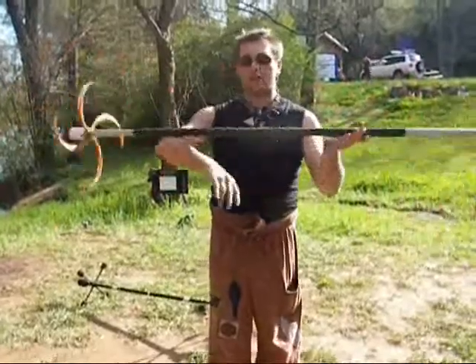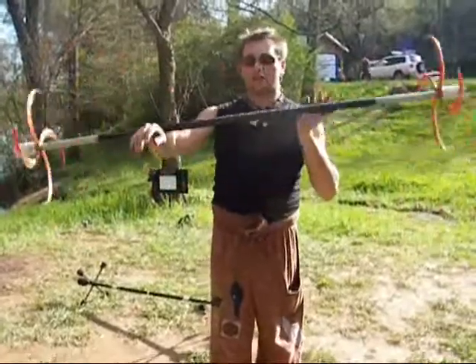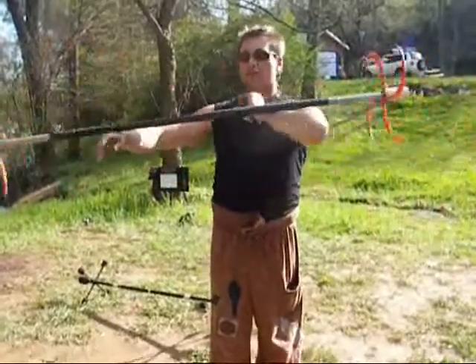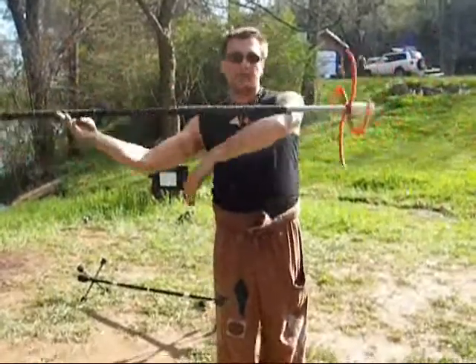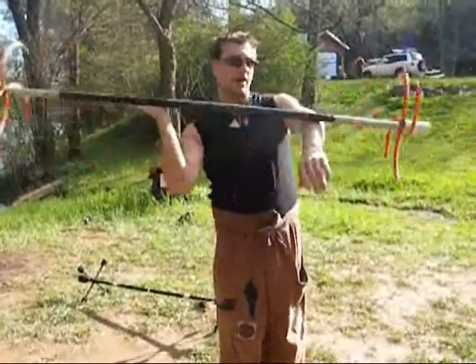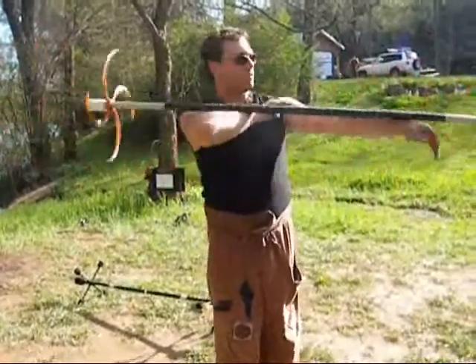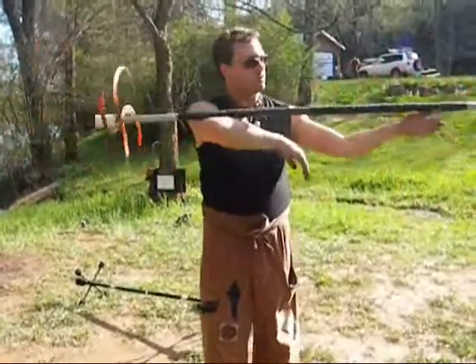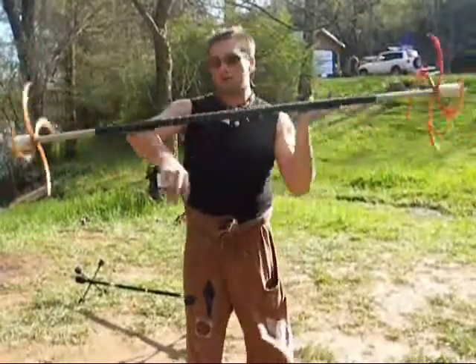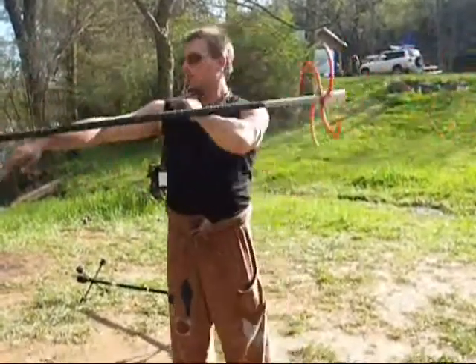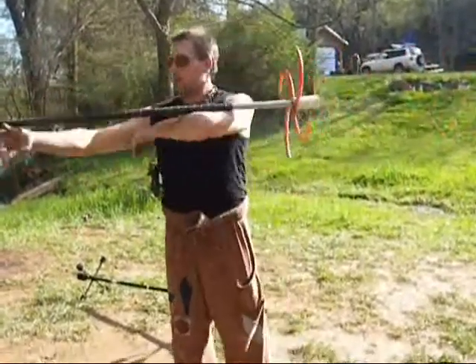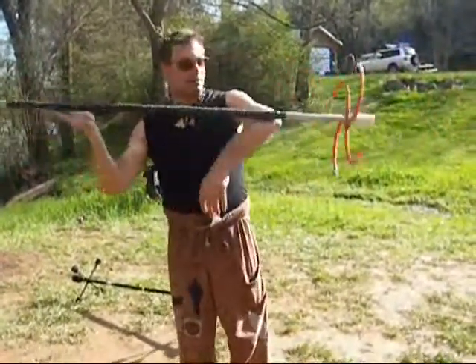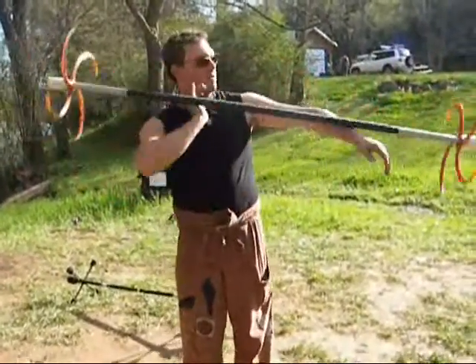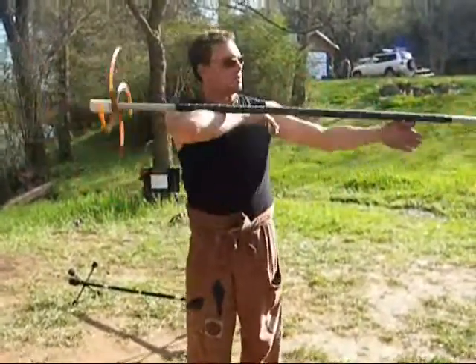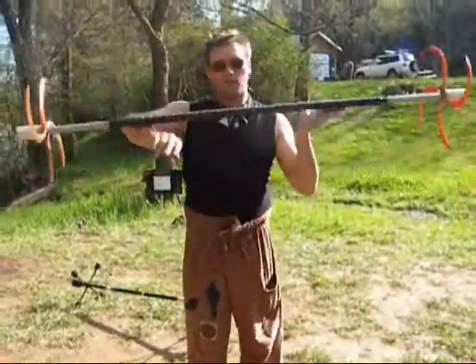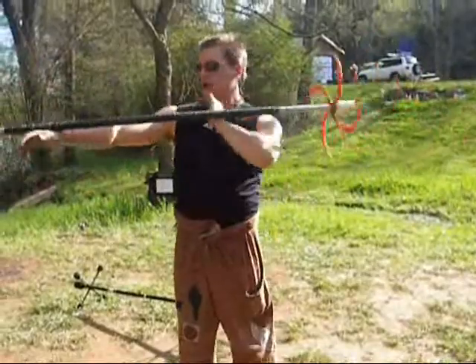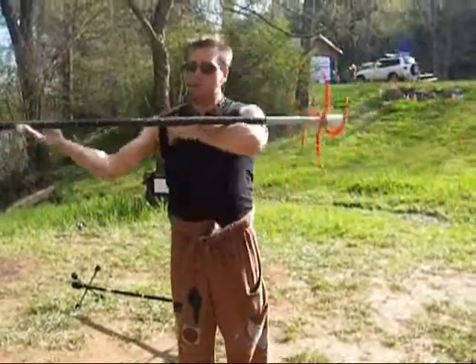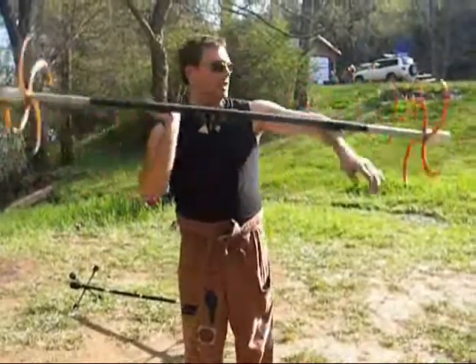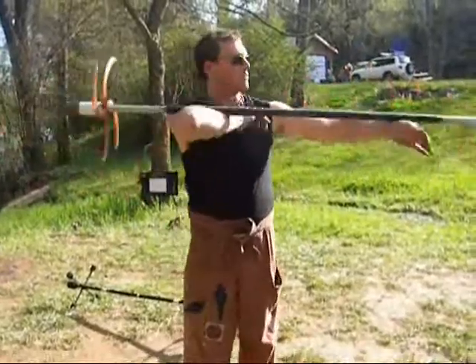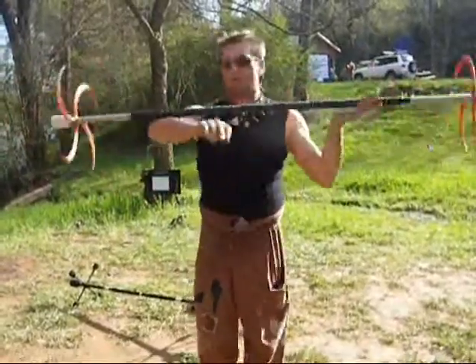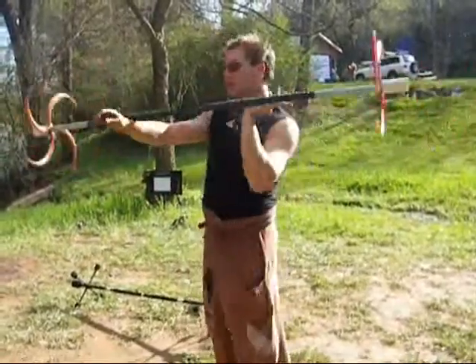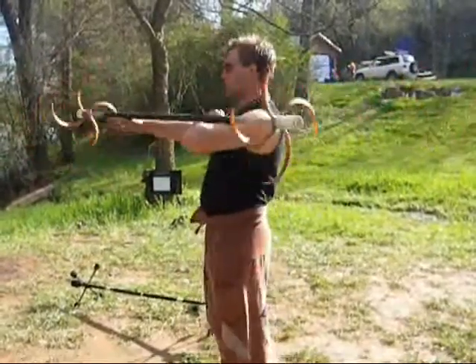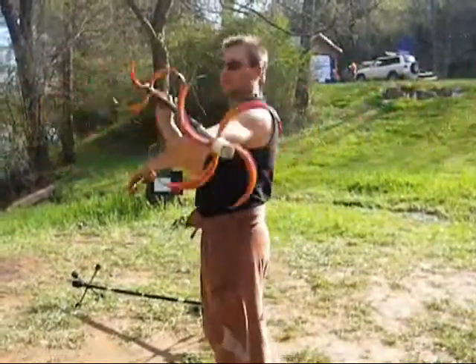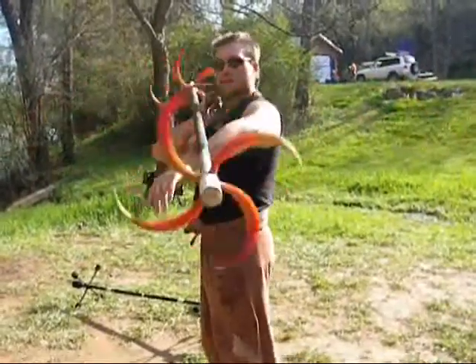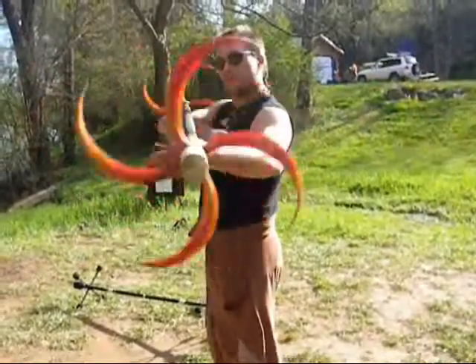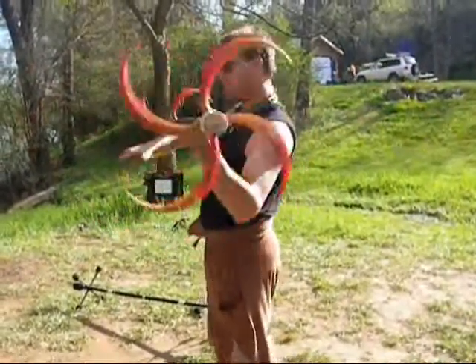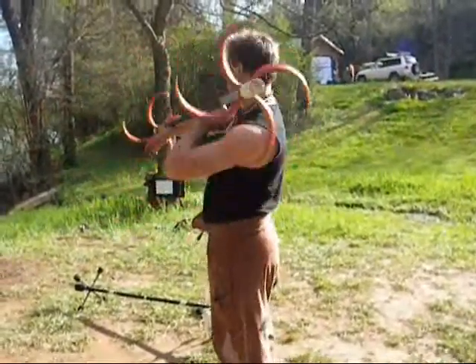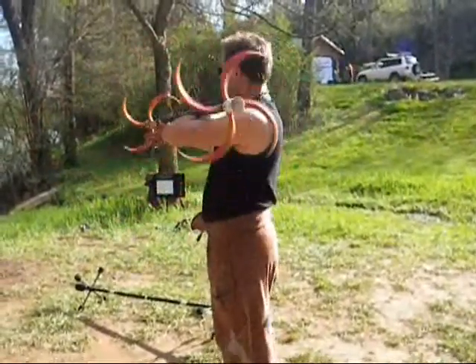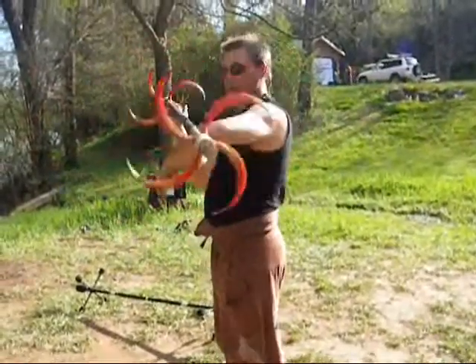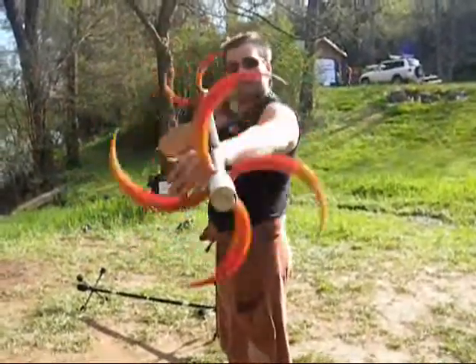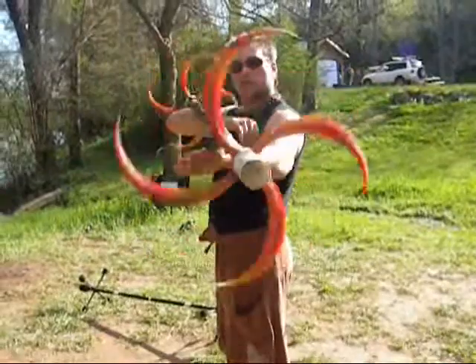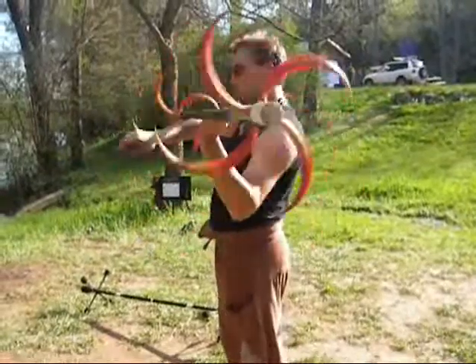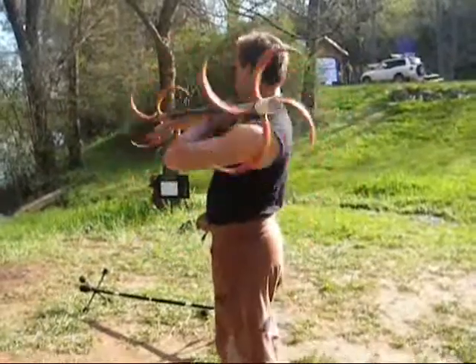Then there is the side-to-side one — right, left, right, left. From the side: left, right, left, right.